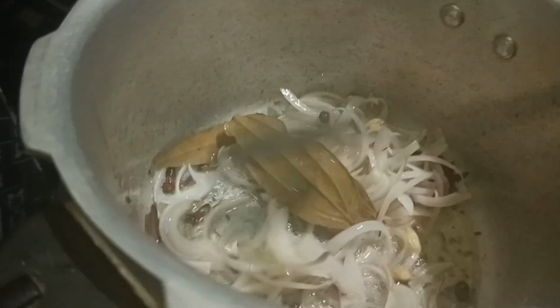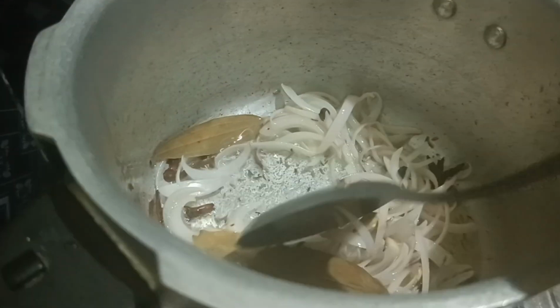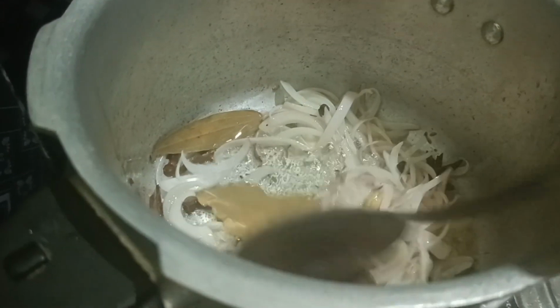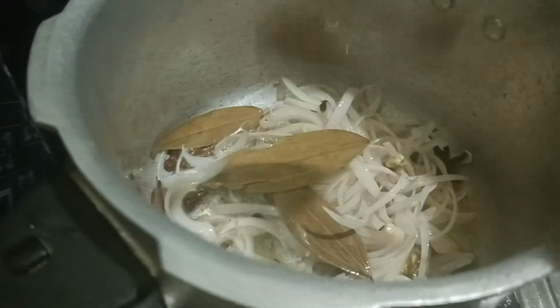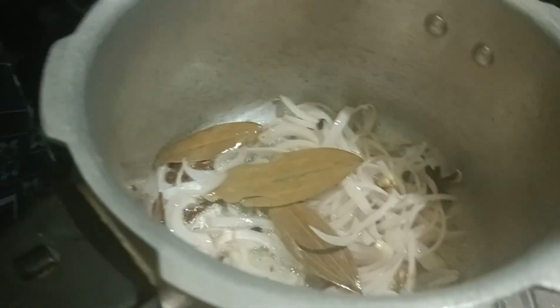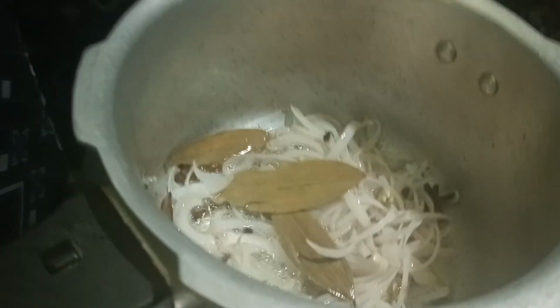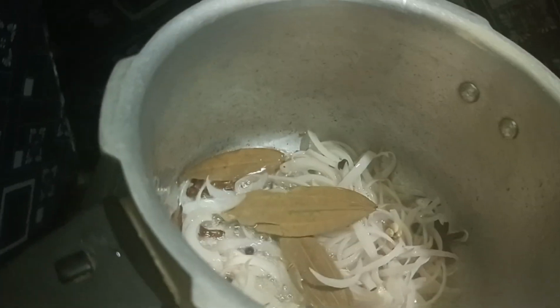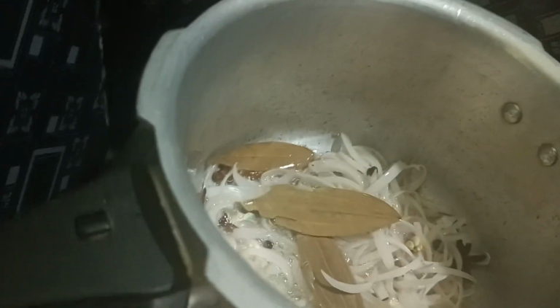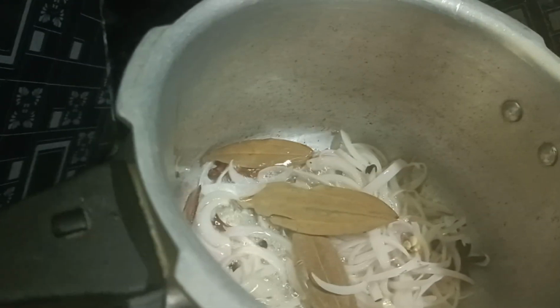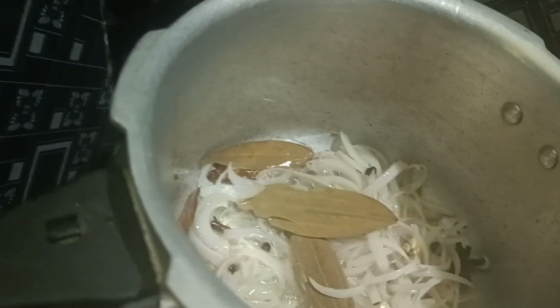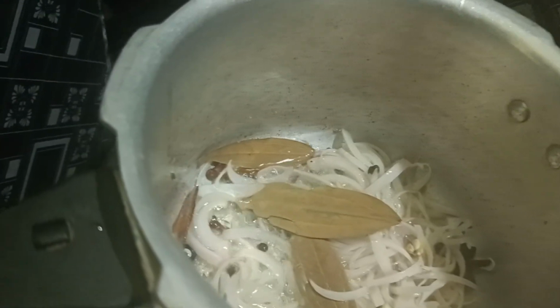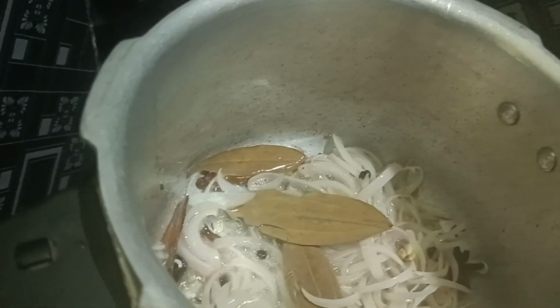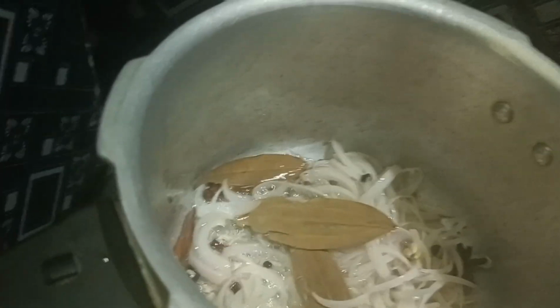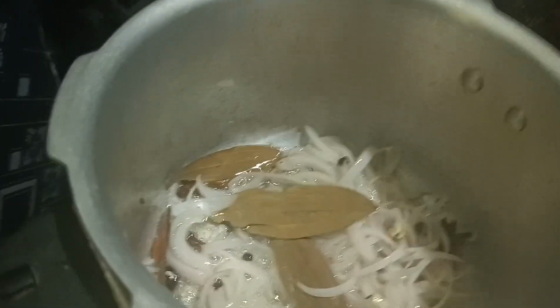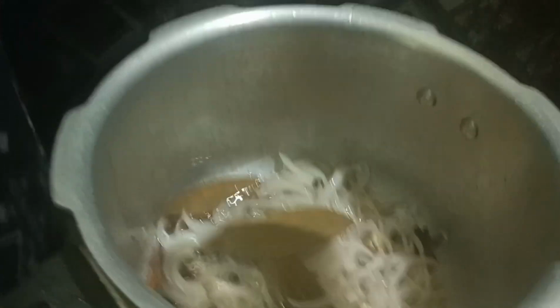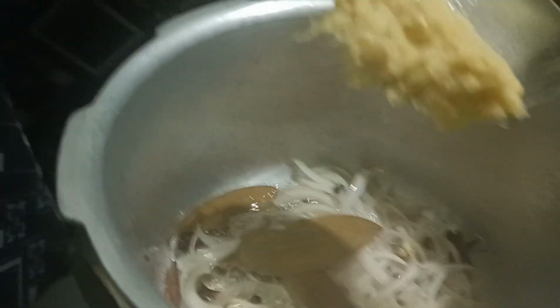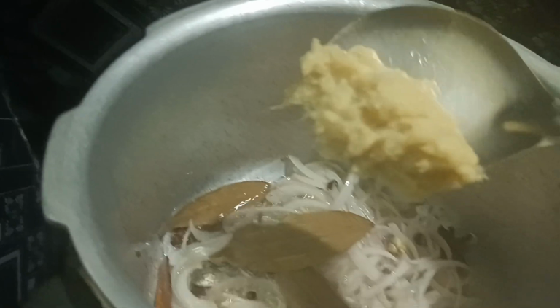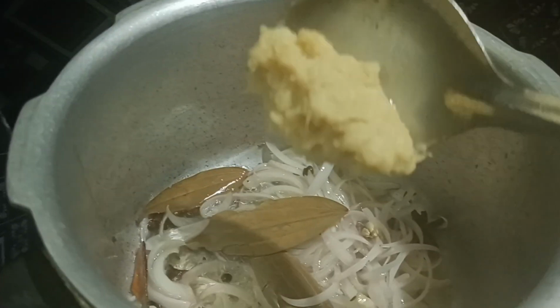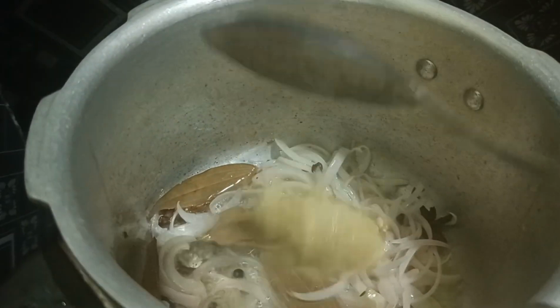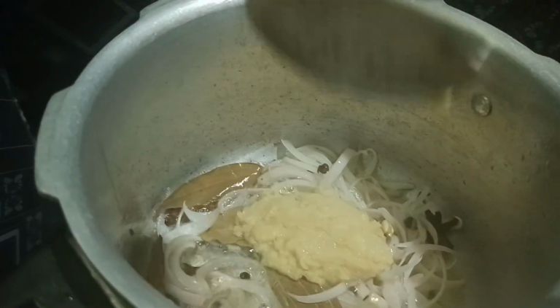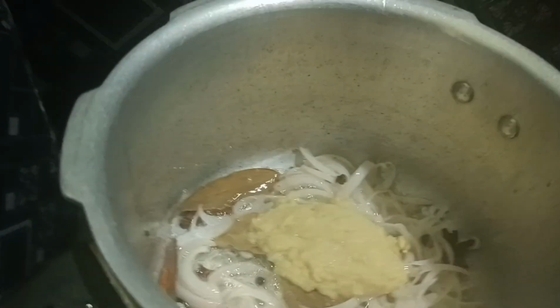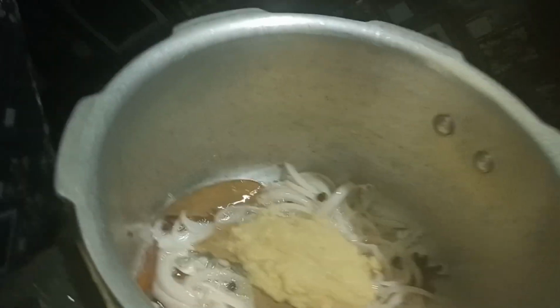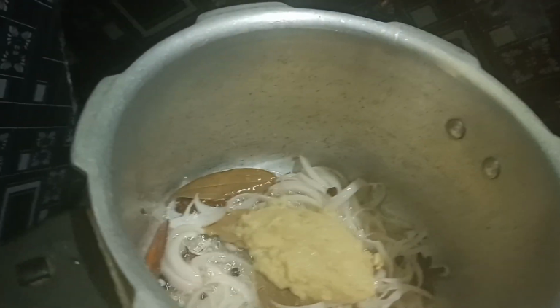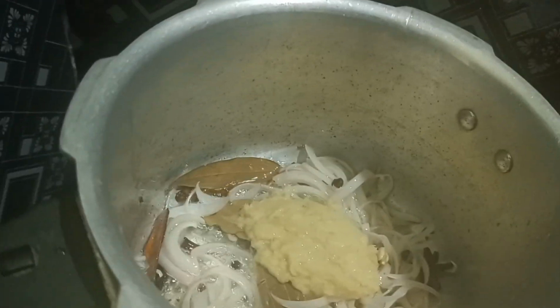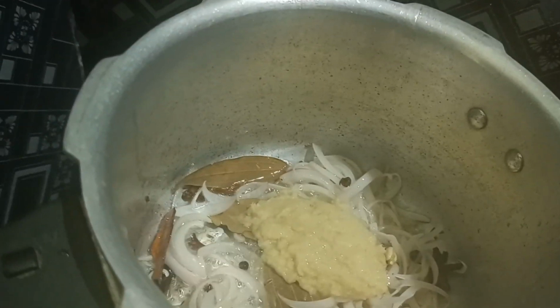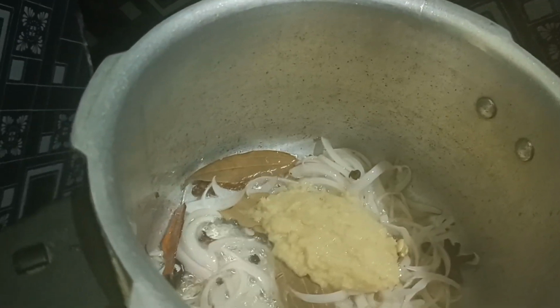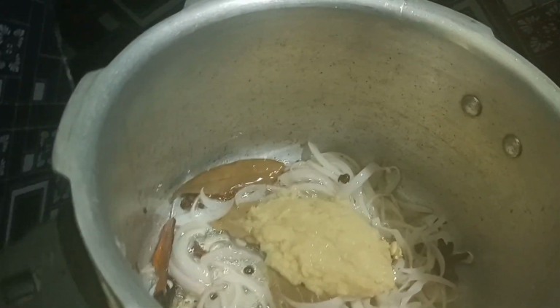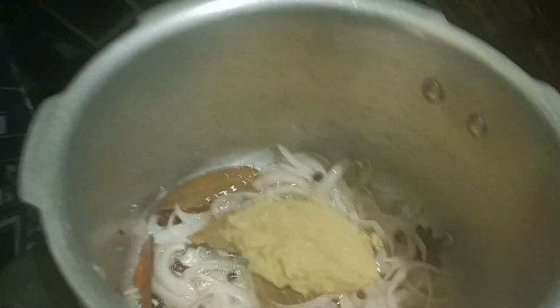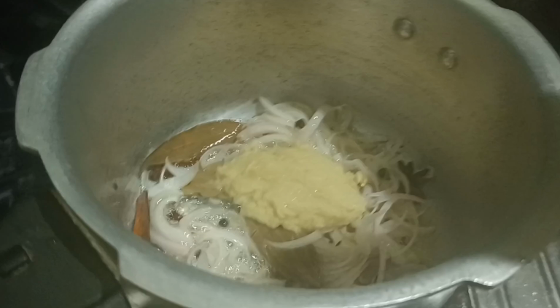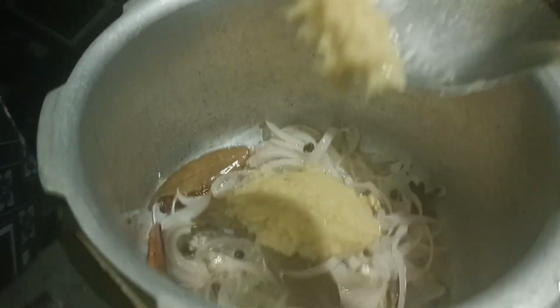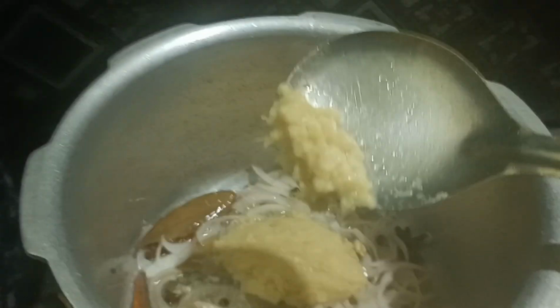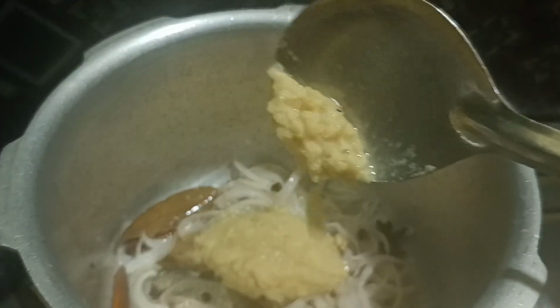Let's fry it and paste it in the pan. This is the pan. Let's put the pan on.